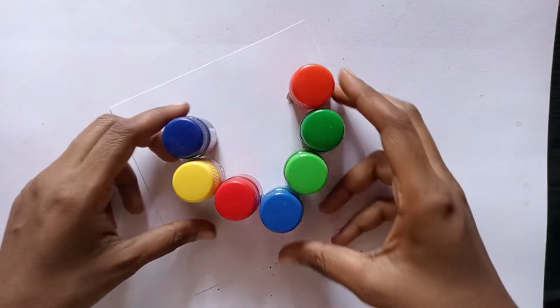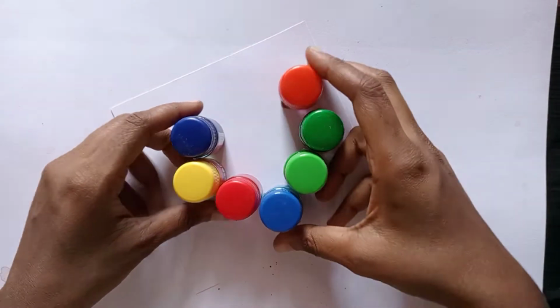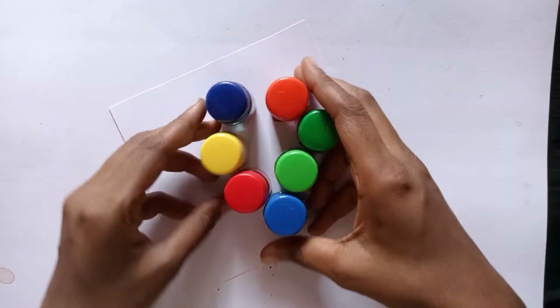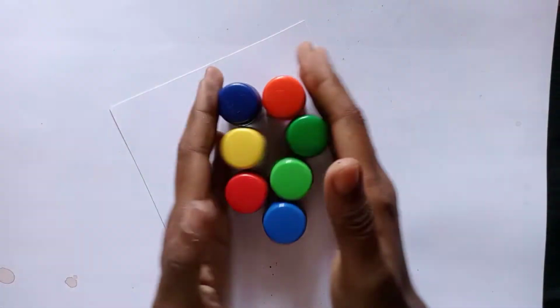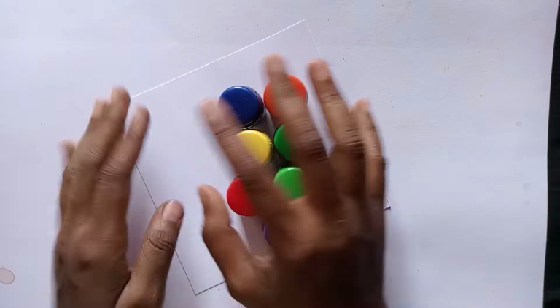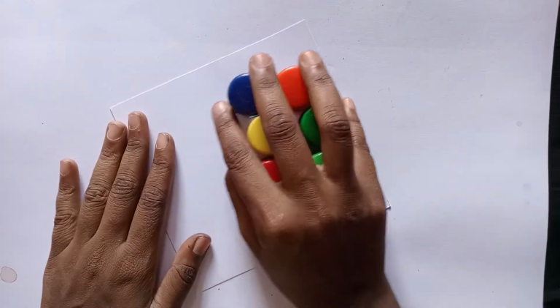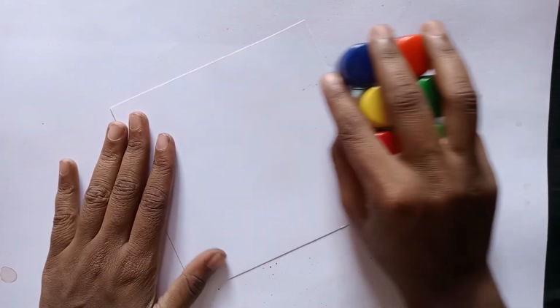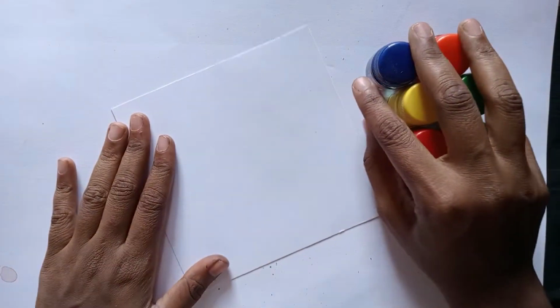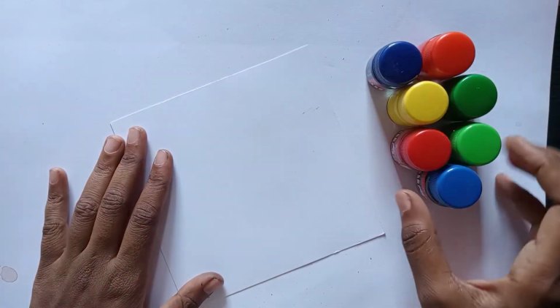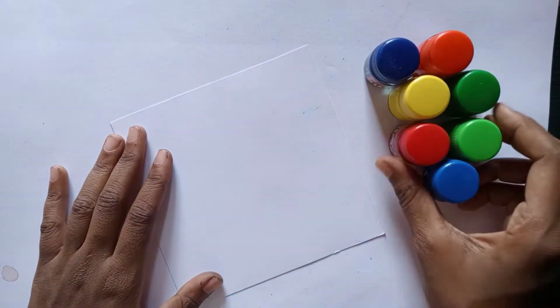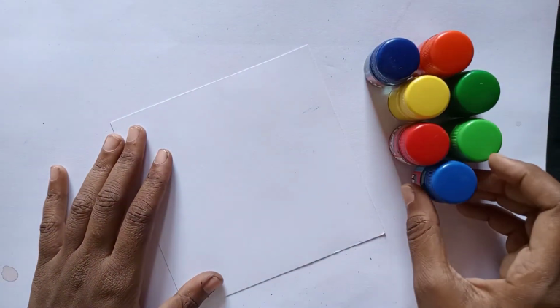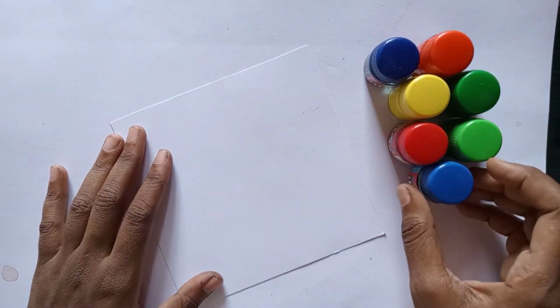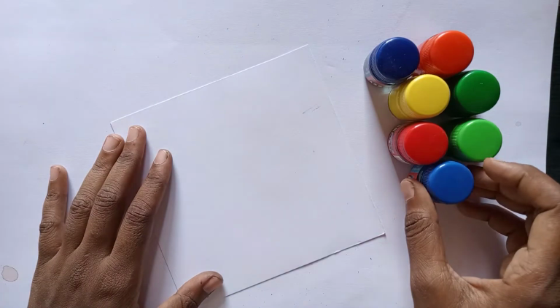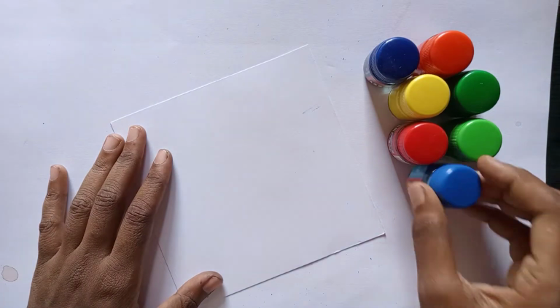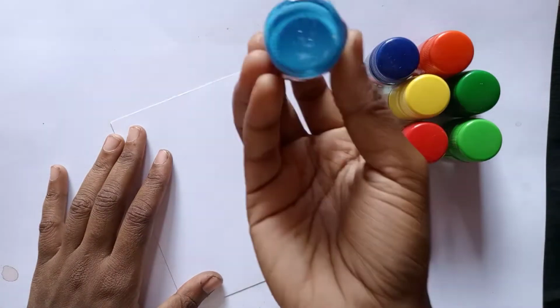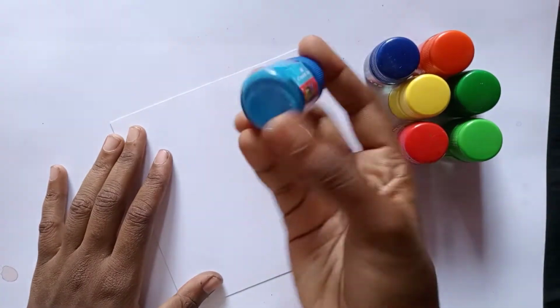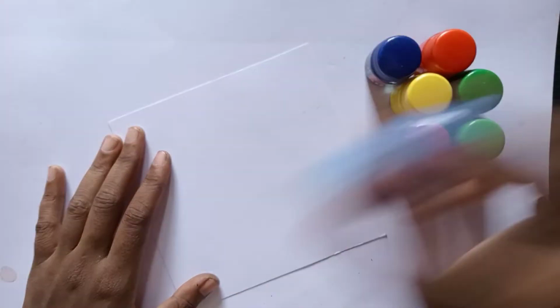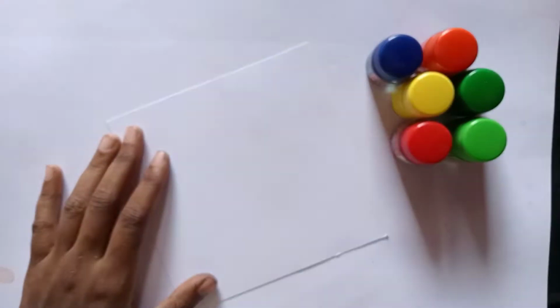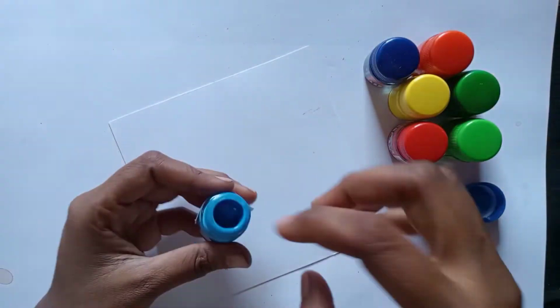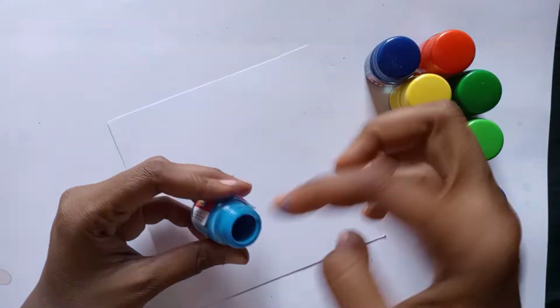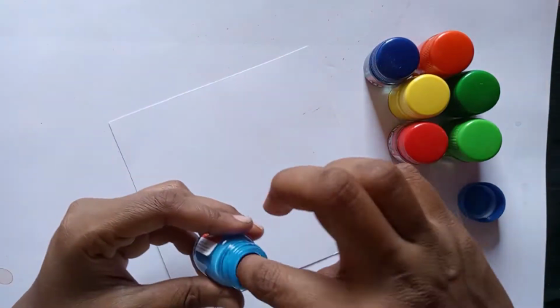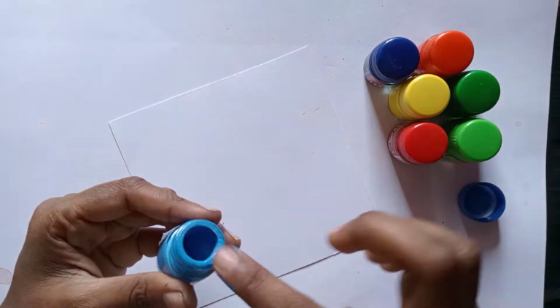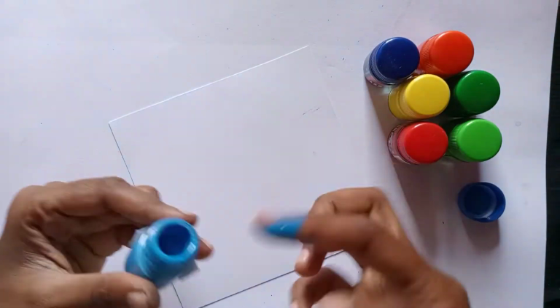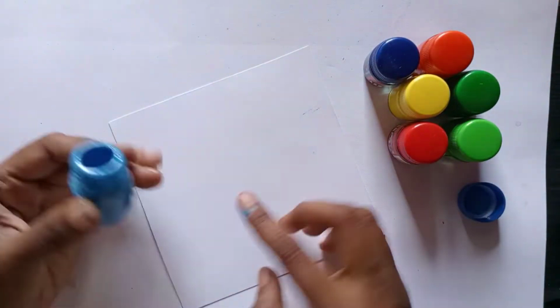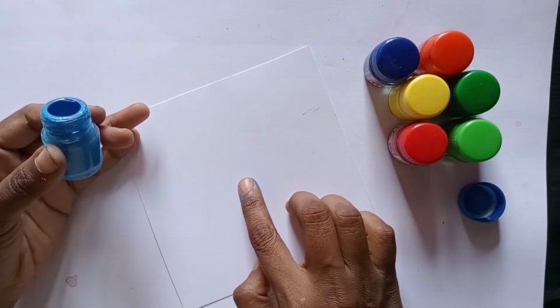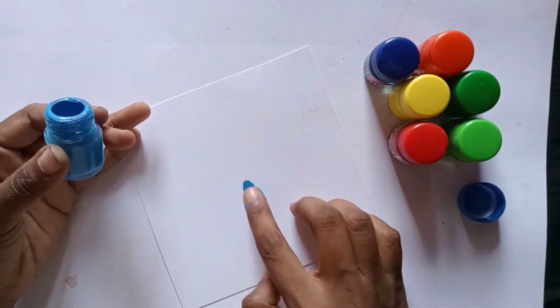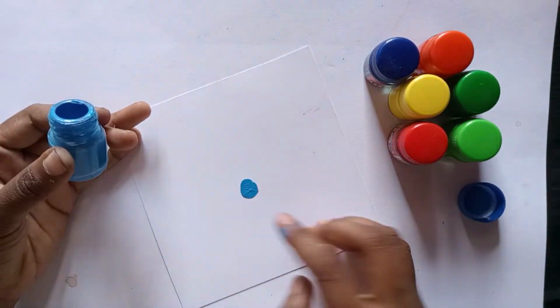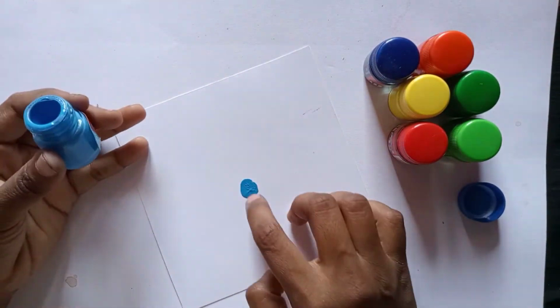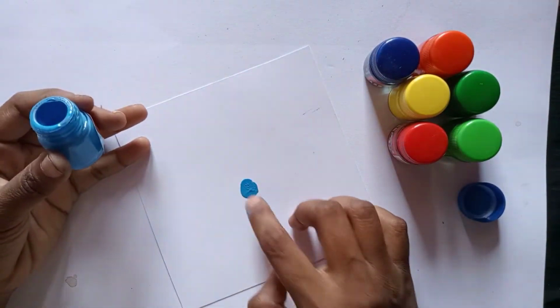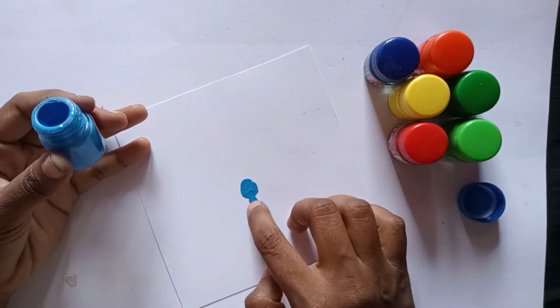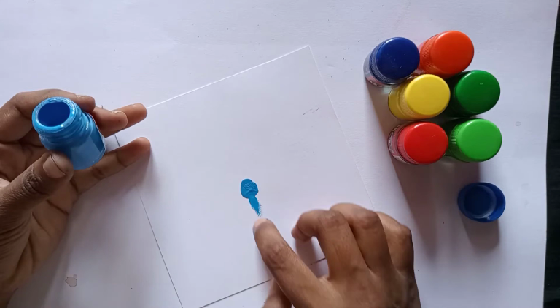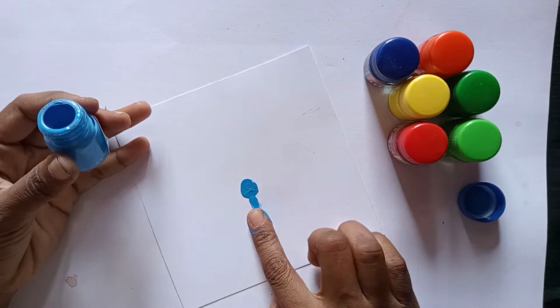Hi guys, we are going to do a painting with a brush. We are also going to do a painting with a finger.